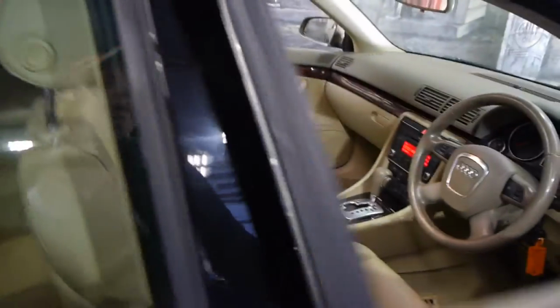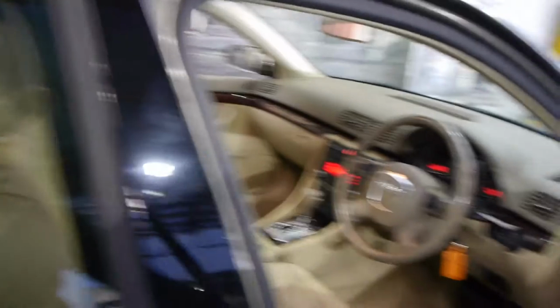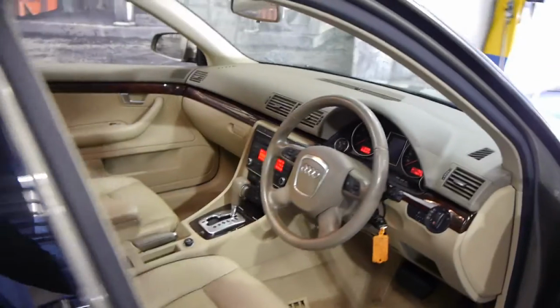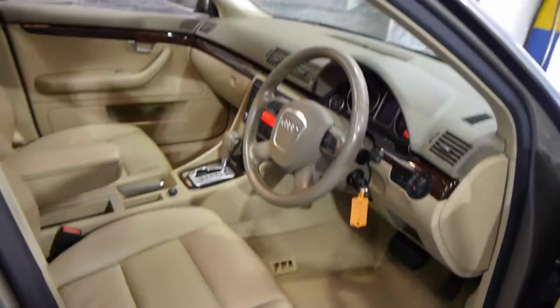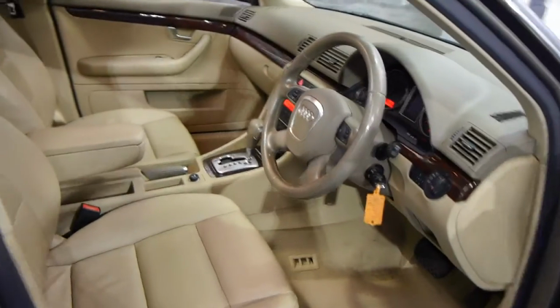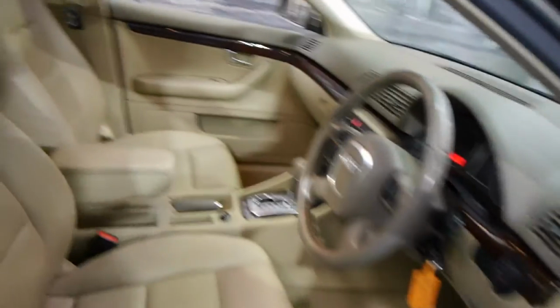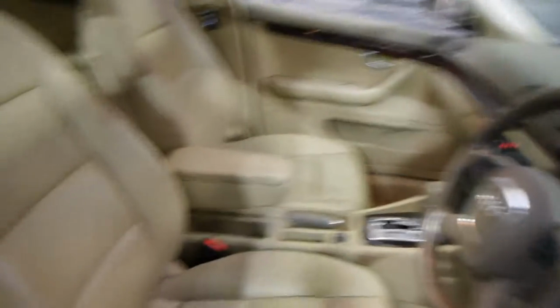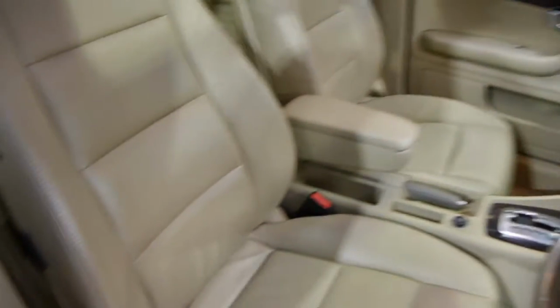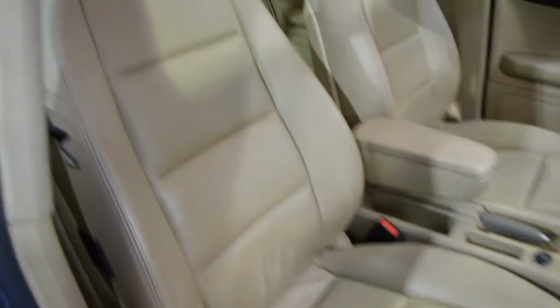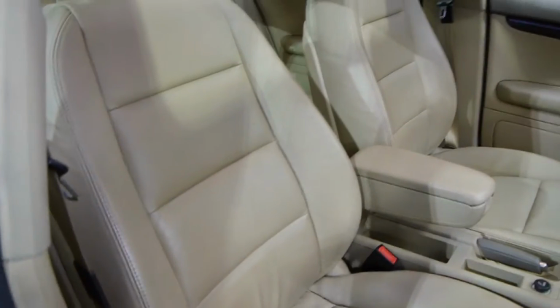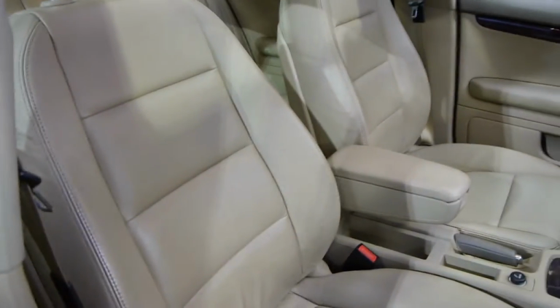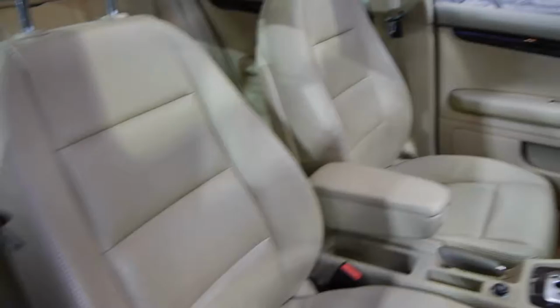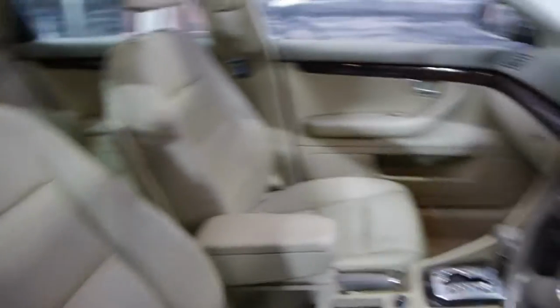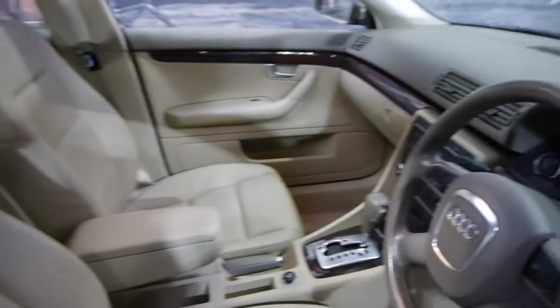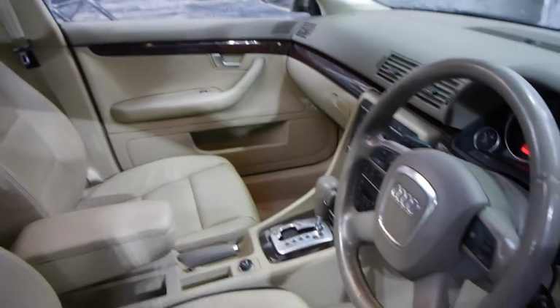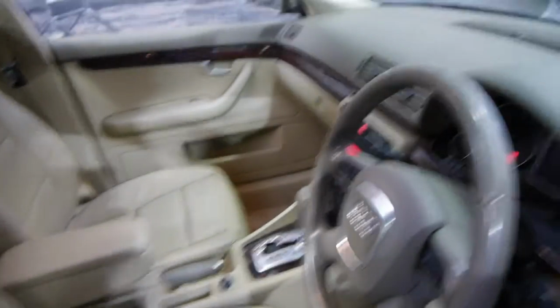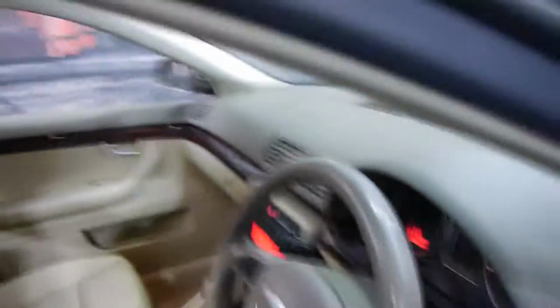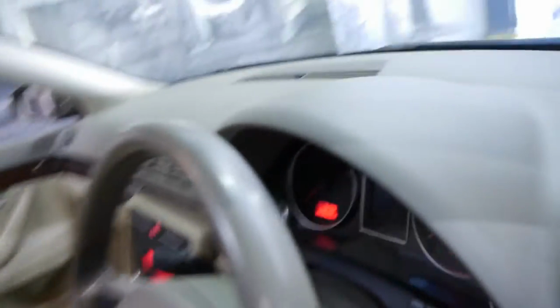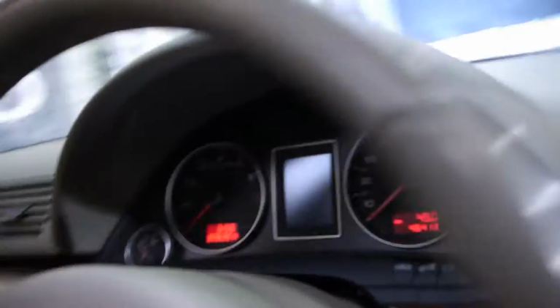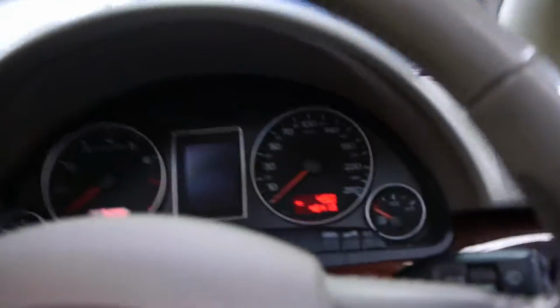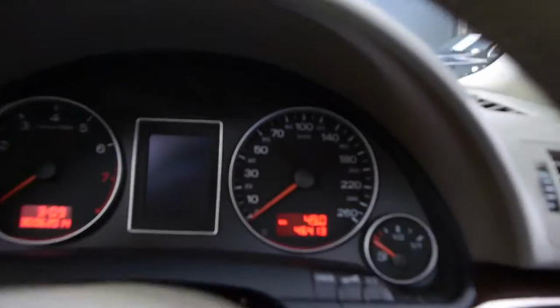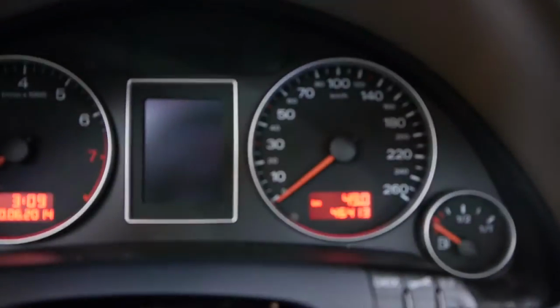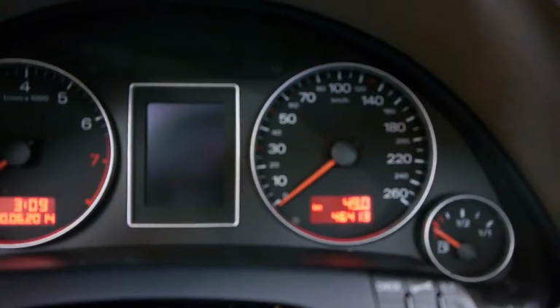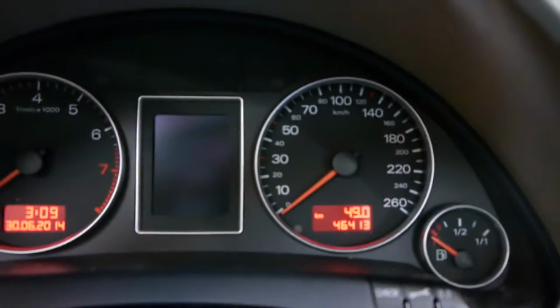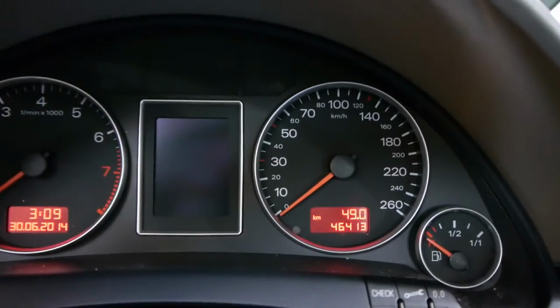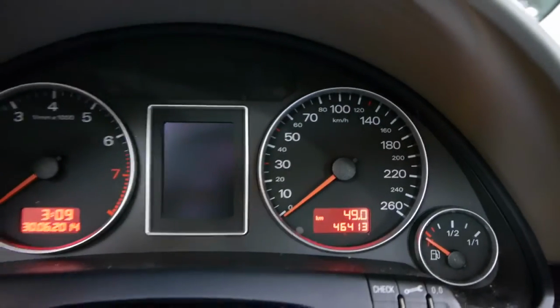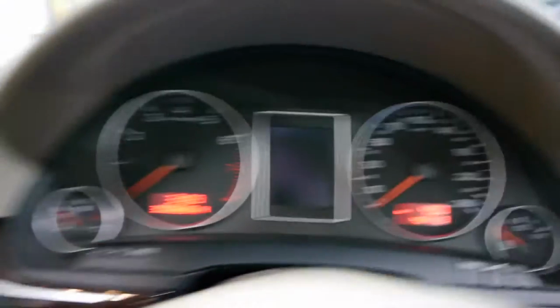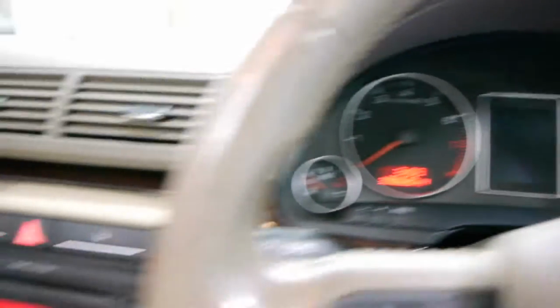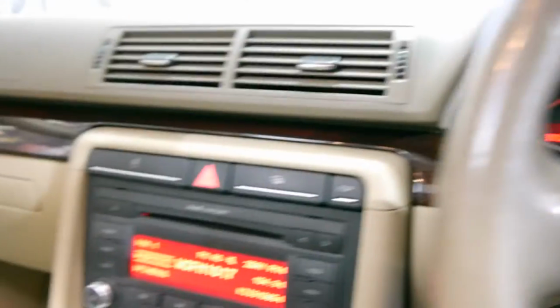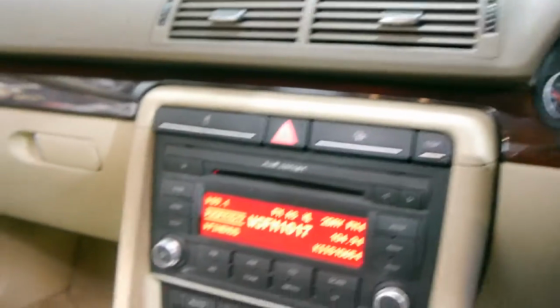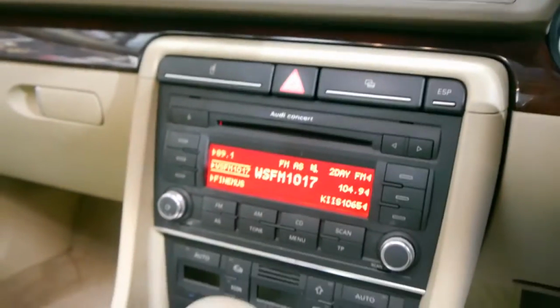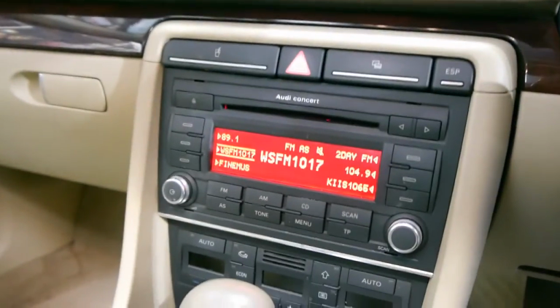The car's got a factory sunroof and a decent amount of registration, which is good. Everything on this car works perfectly. Look at that — 46,413 kilometres in eight years.